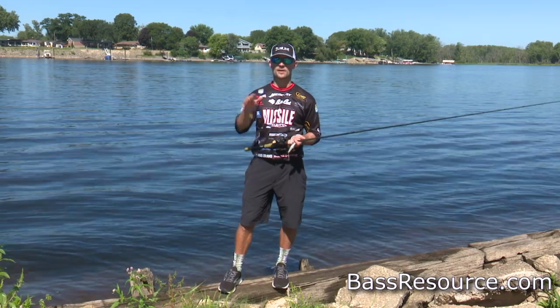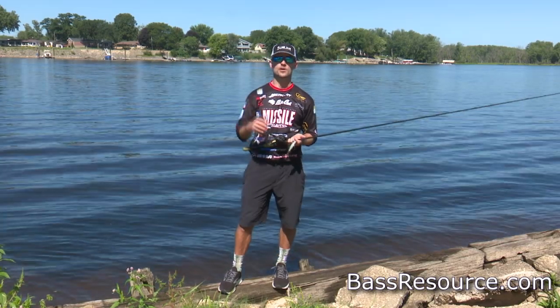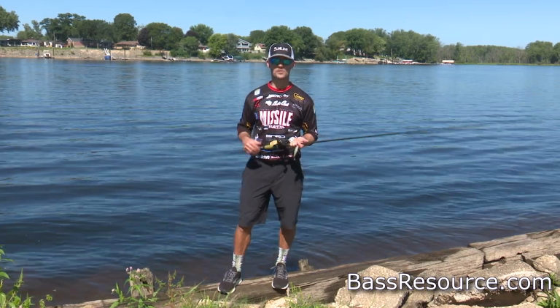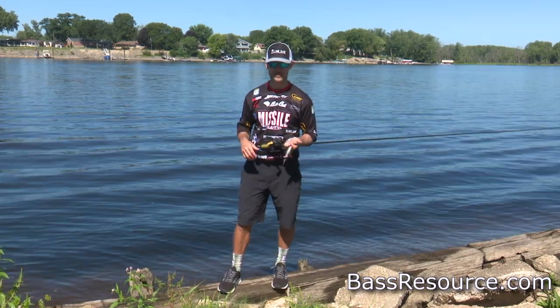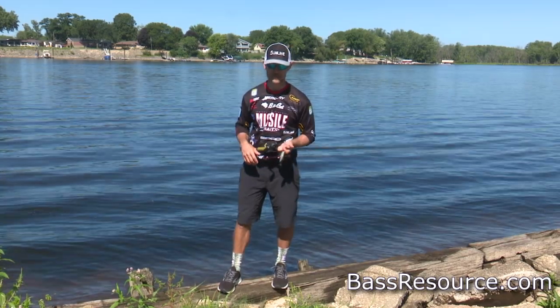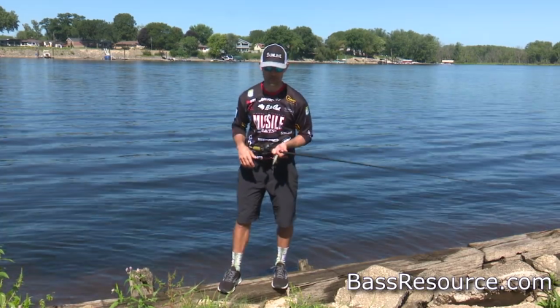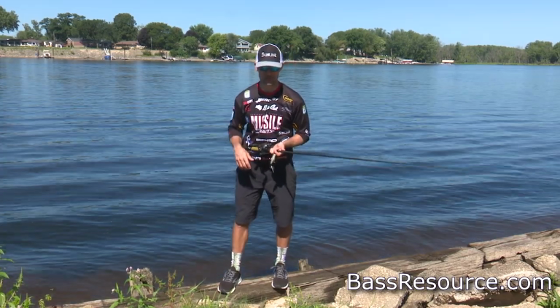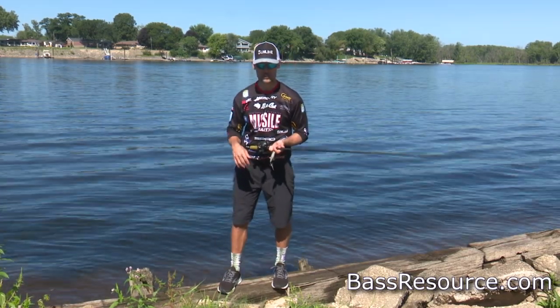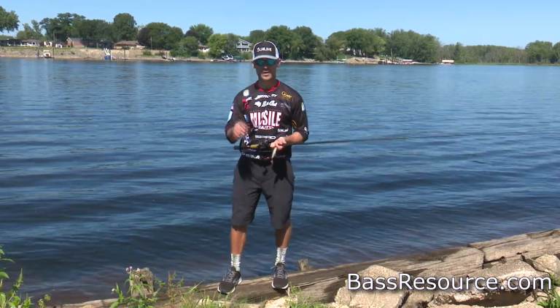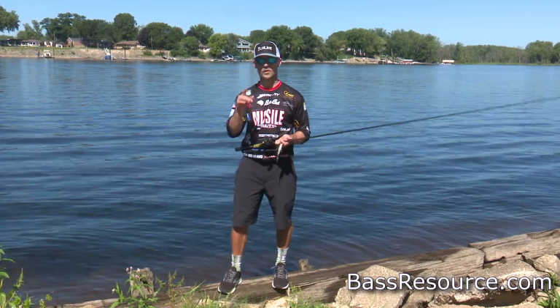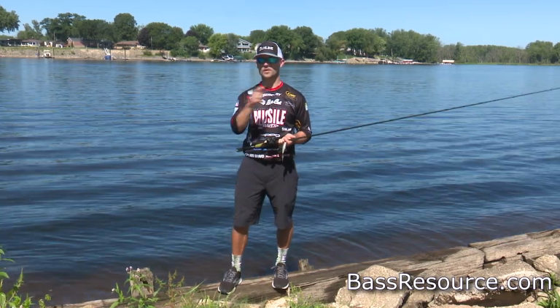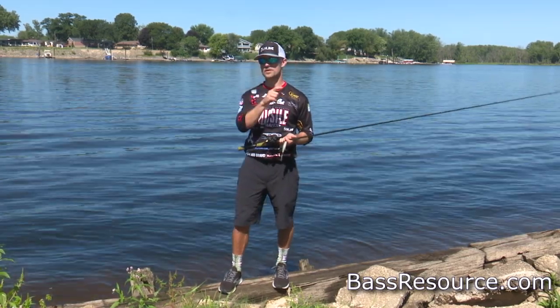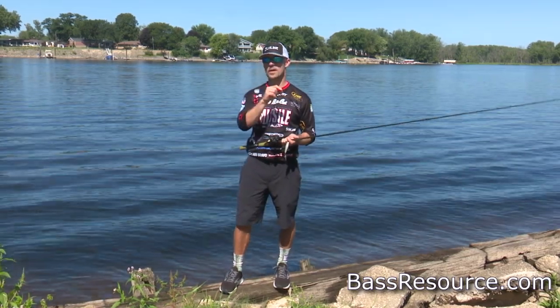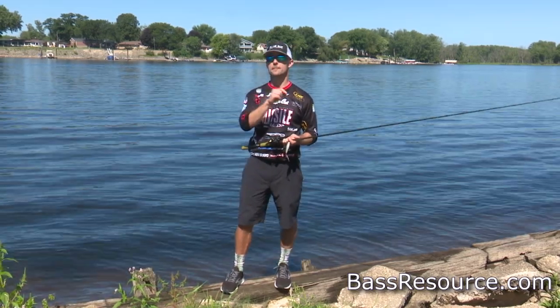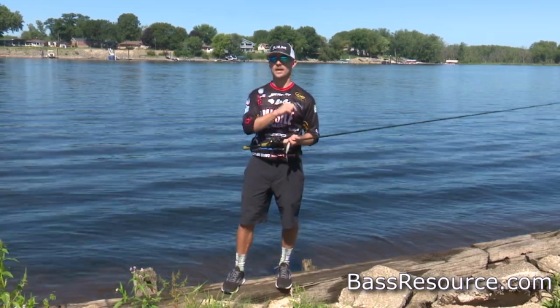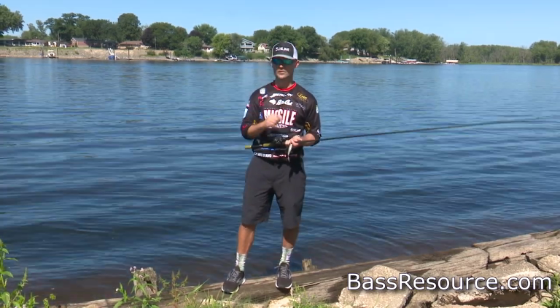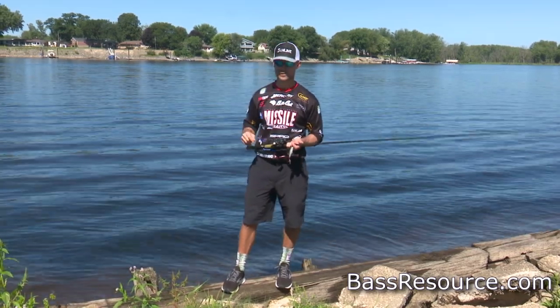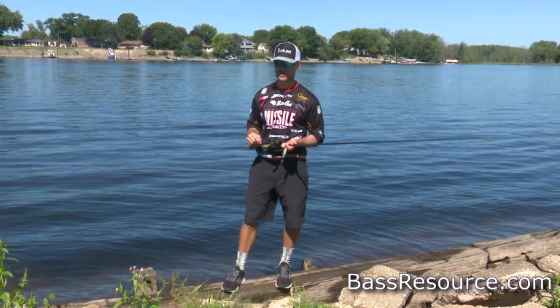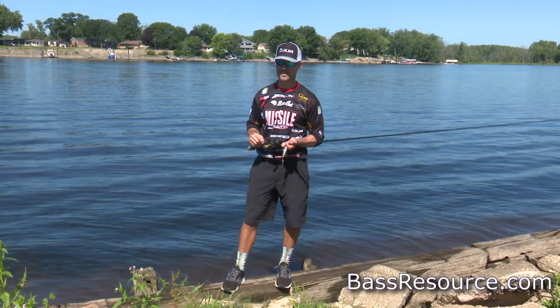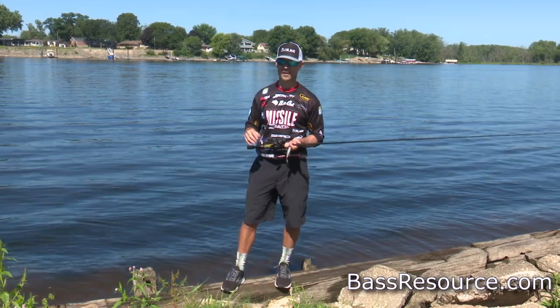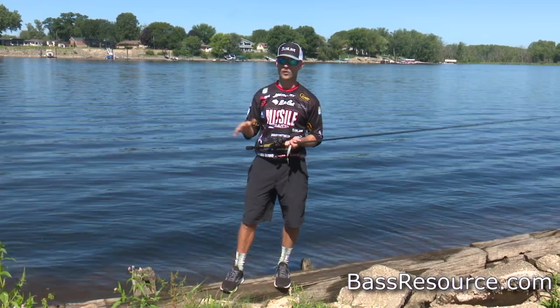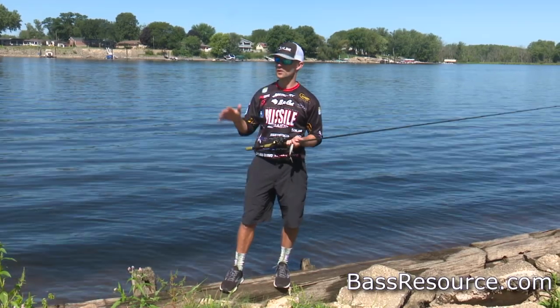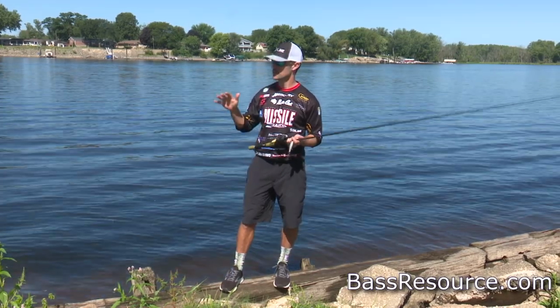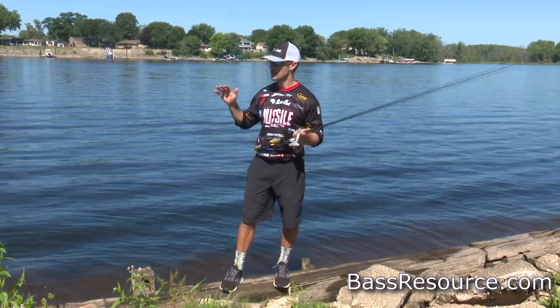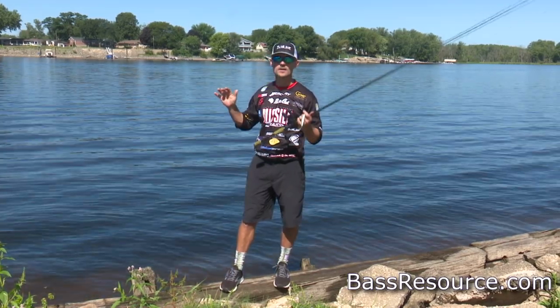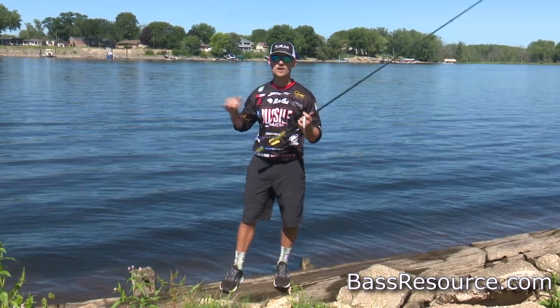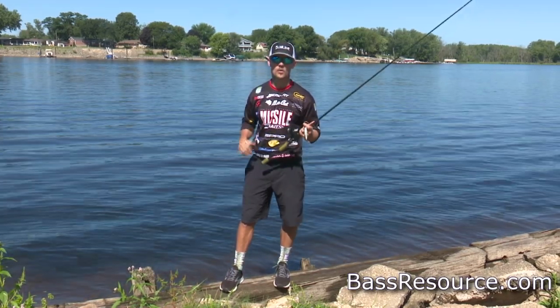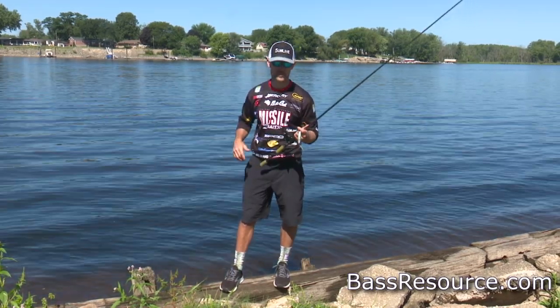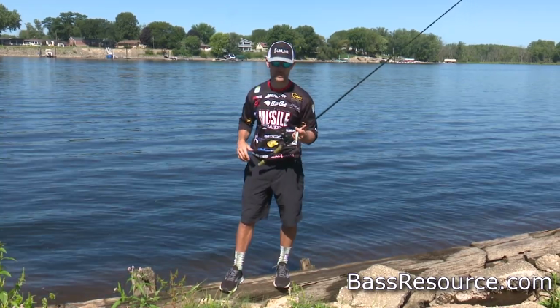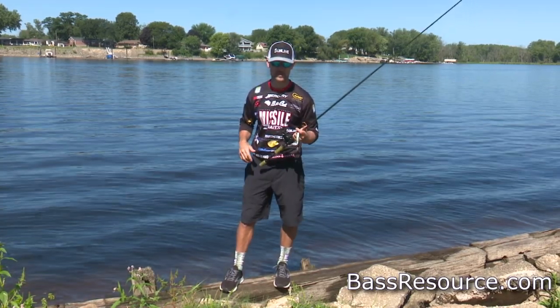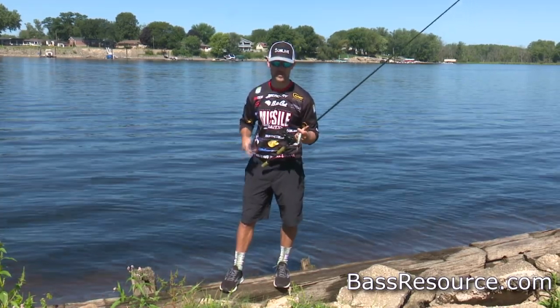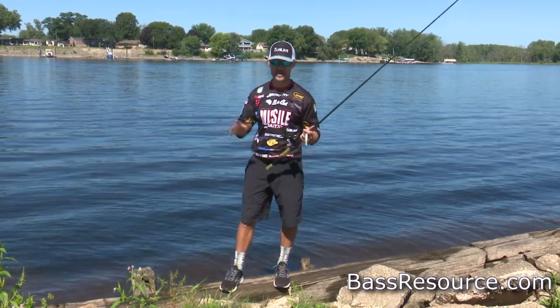Hey, John Cruz, Bassmaster Elite Series Pro here for another edition of BassResource.com.